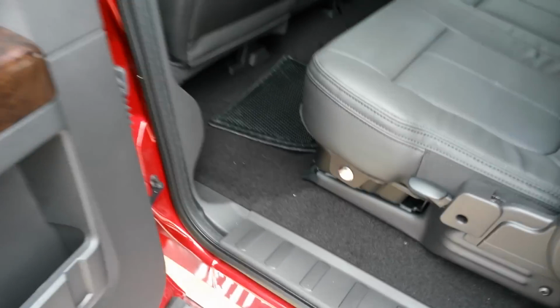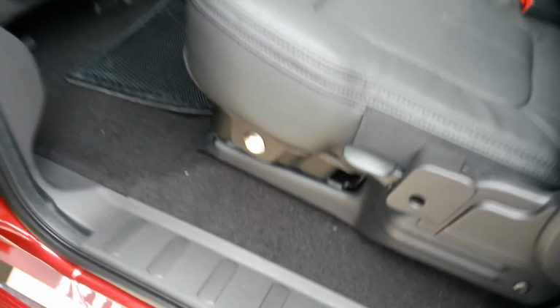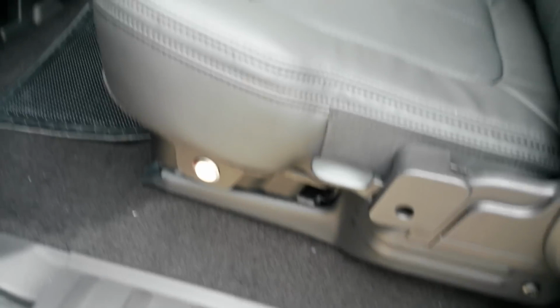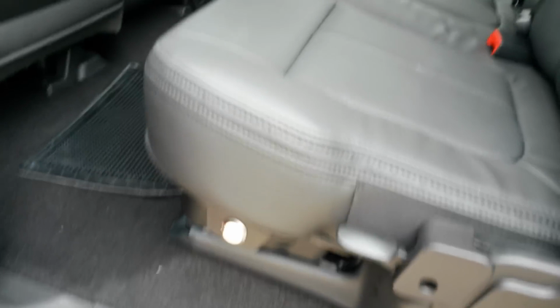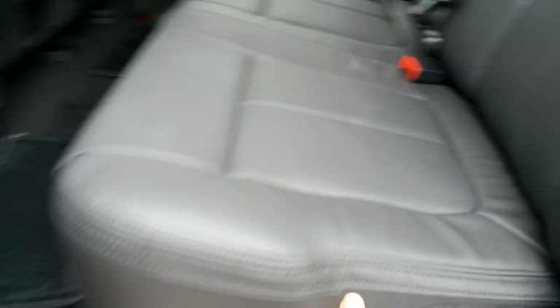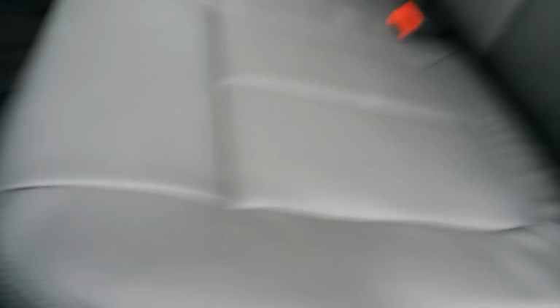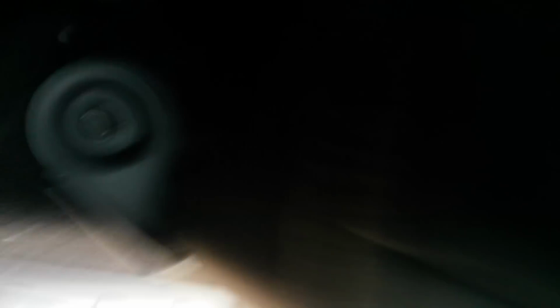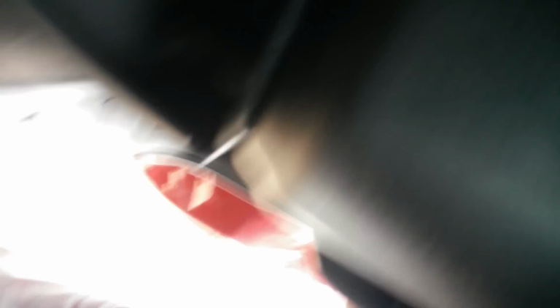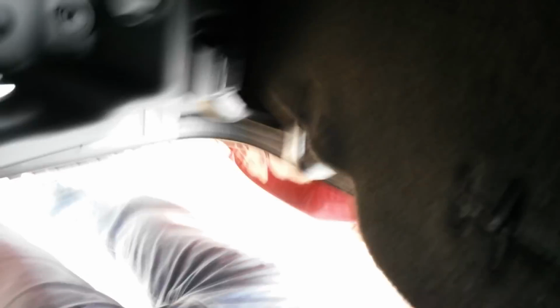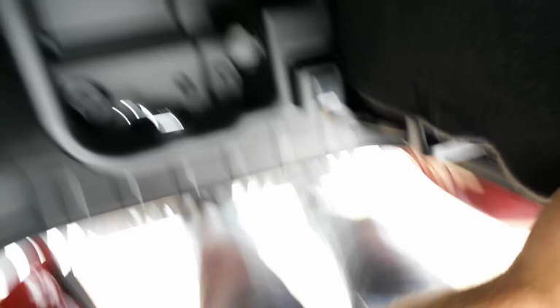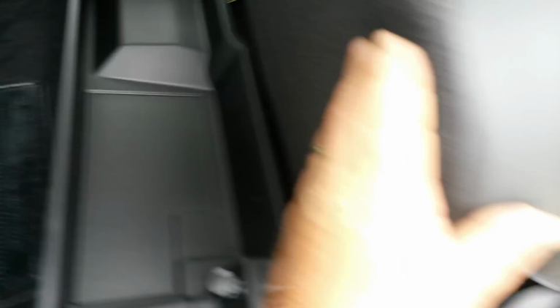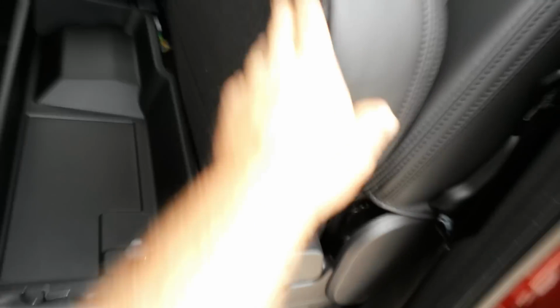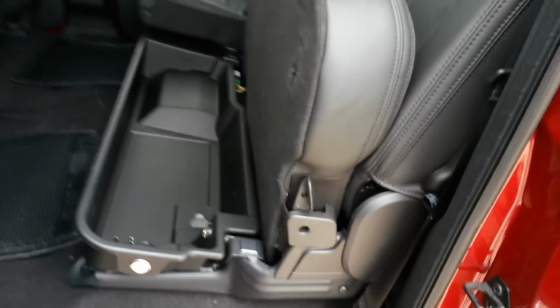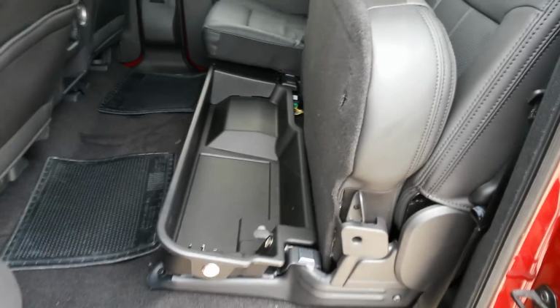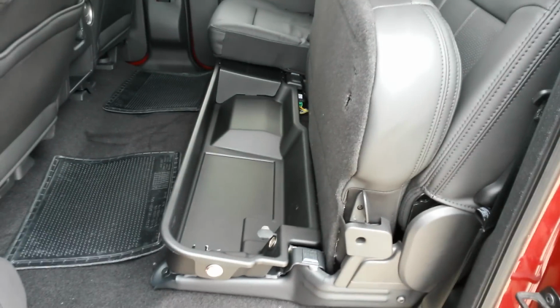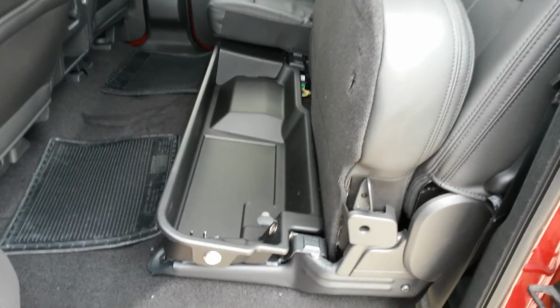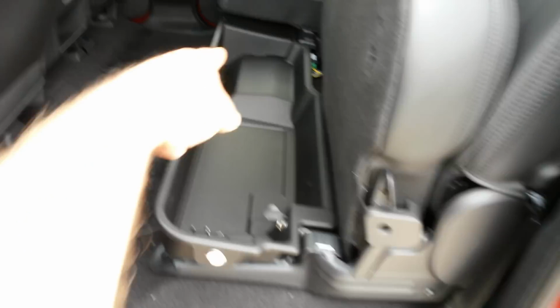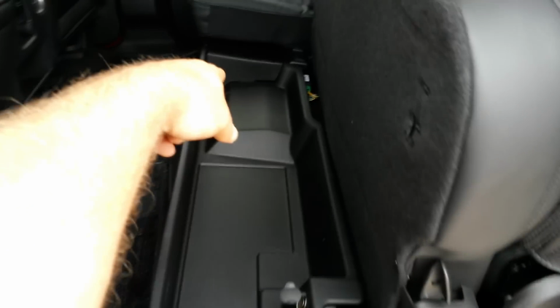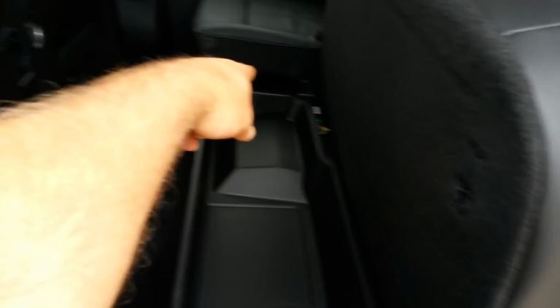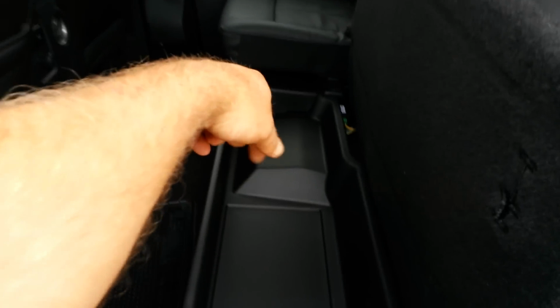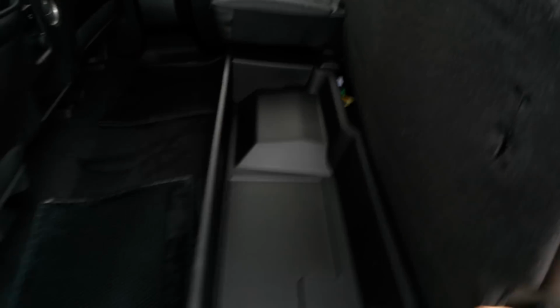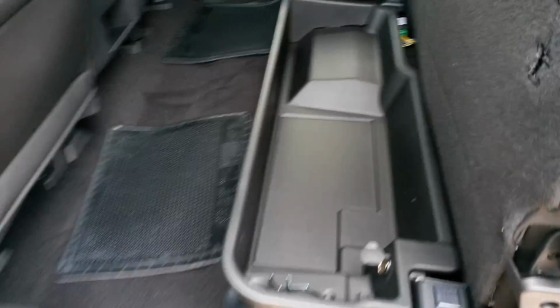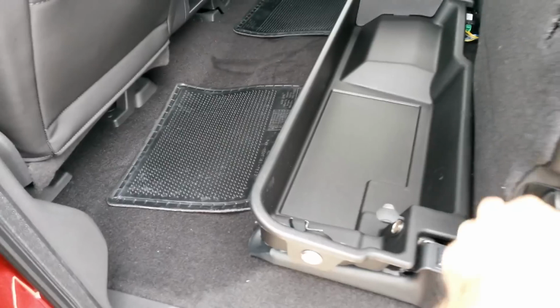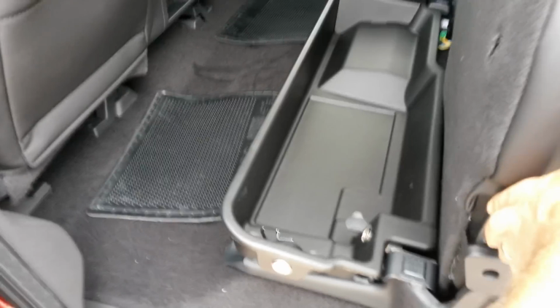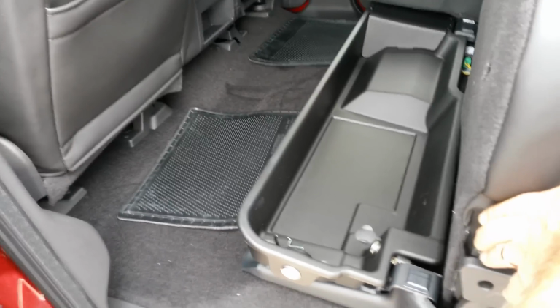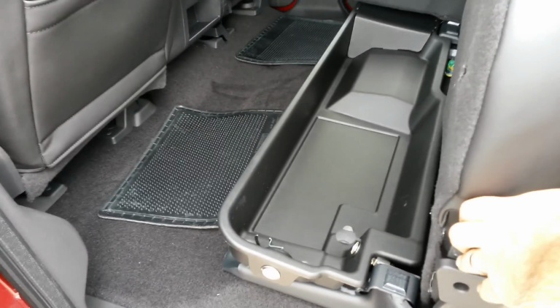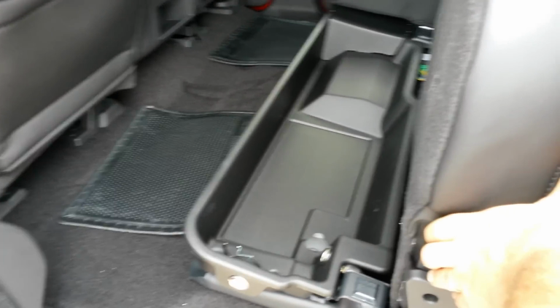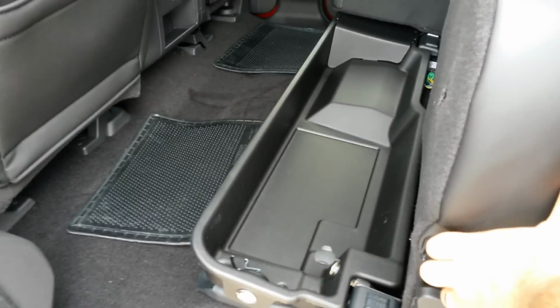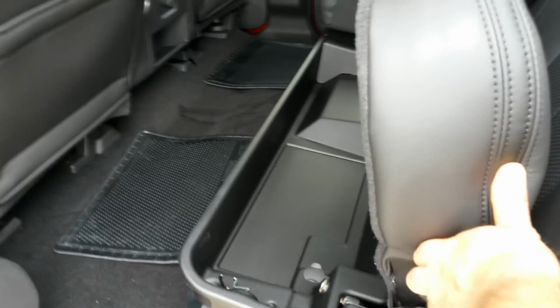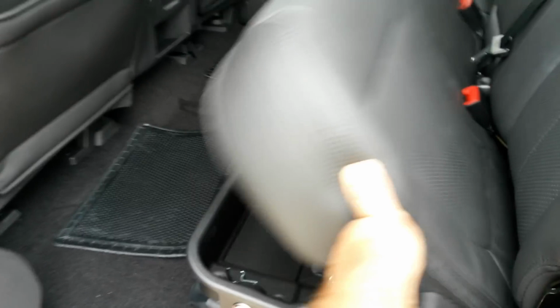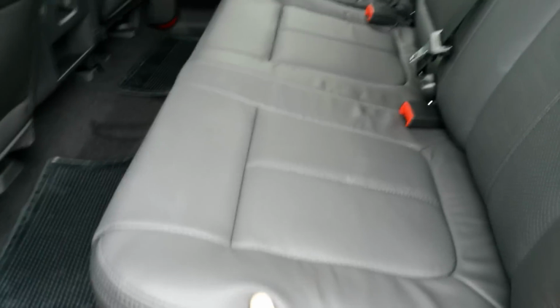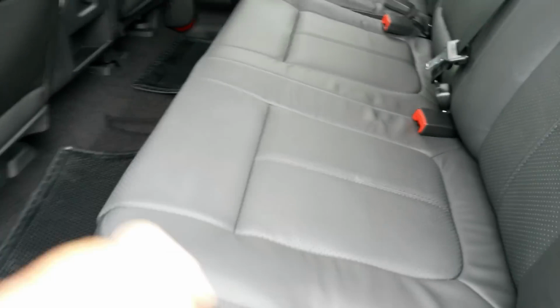Got lockable storage underneath the rear seats. Got a little divider — the divider can come out. So if you want to put a rifle or shotgun back here, you got plenty of room.